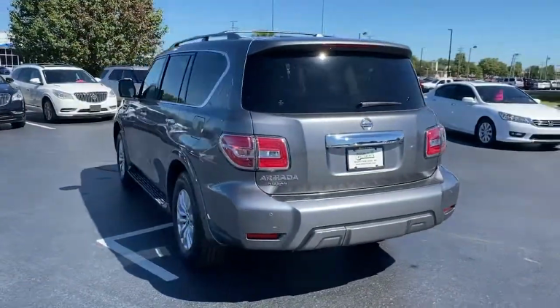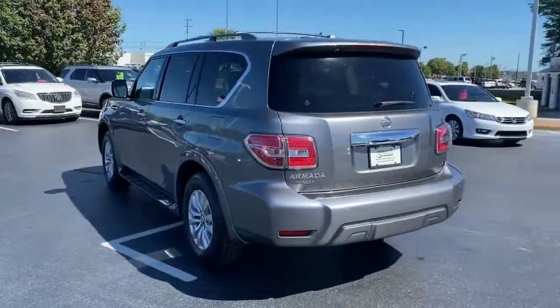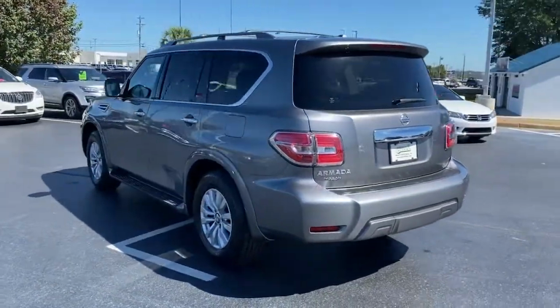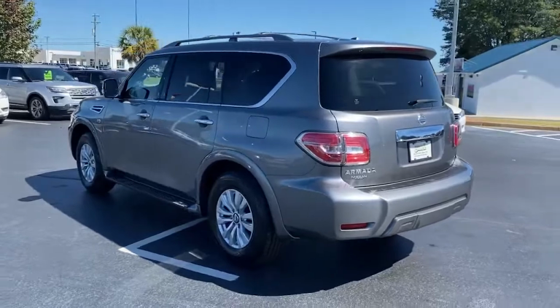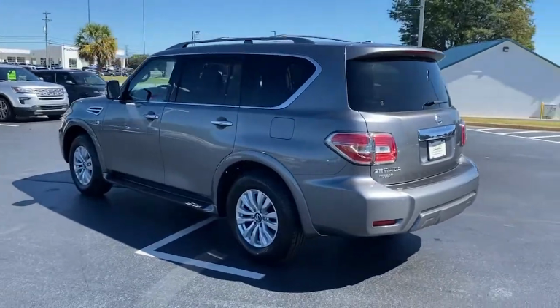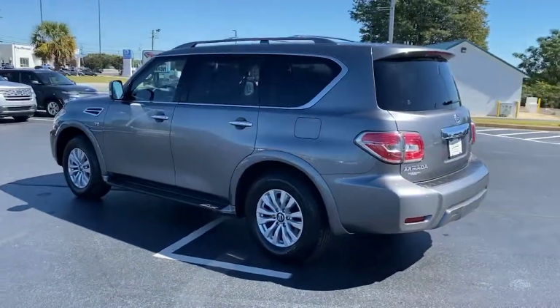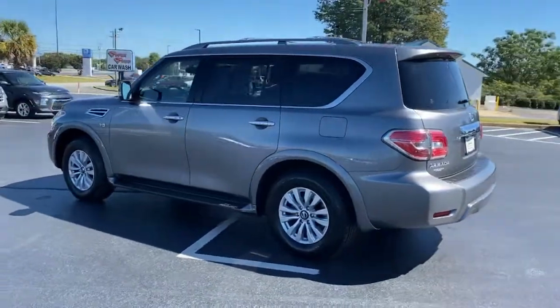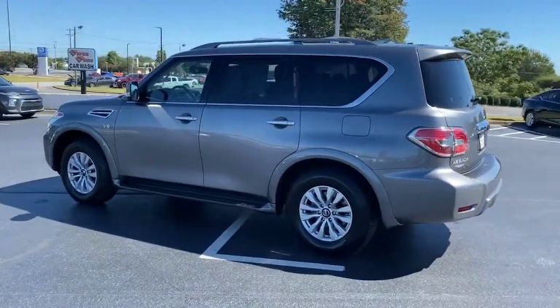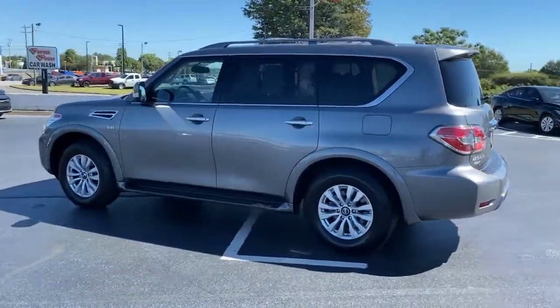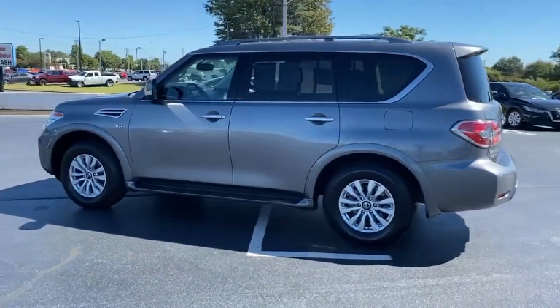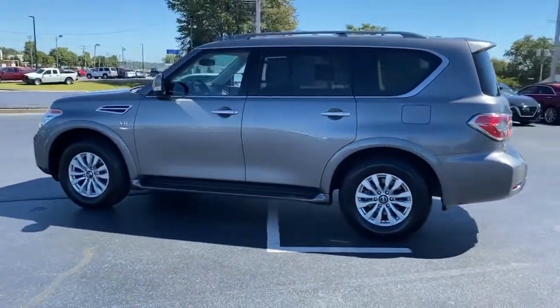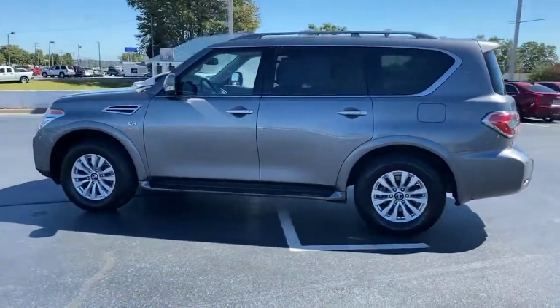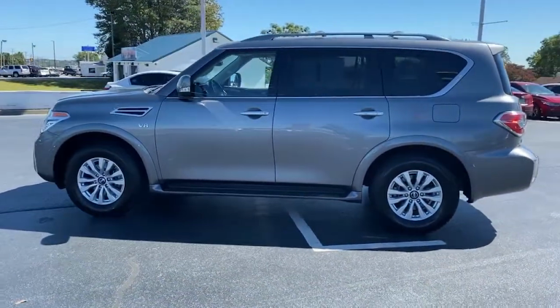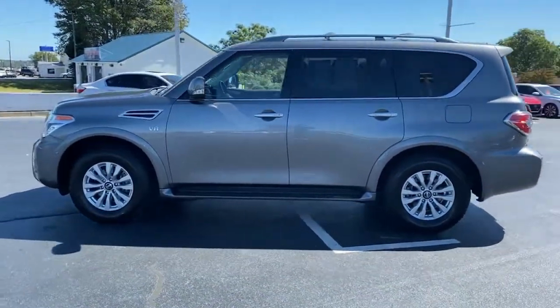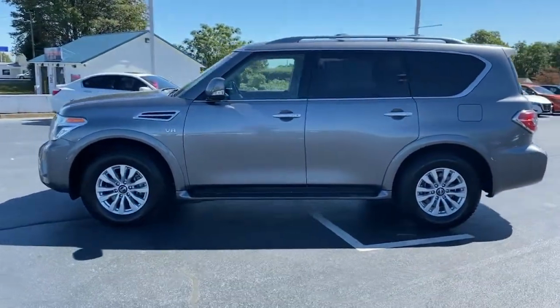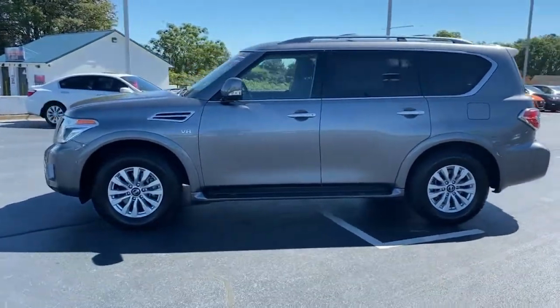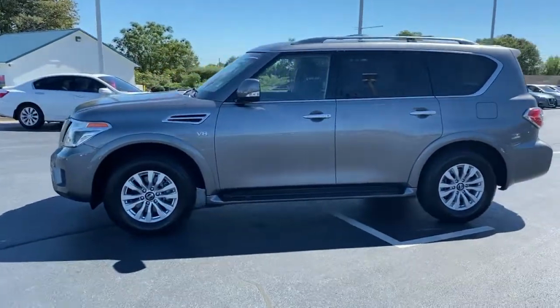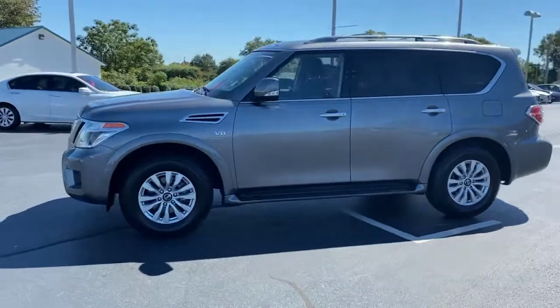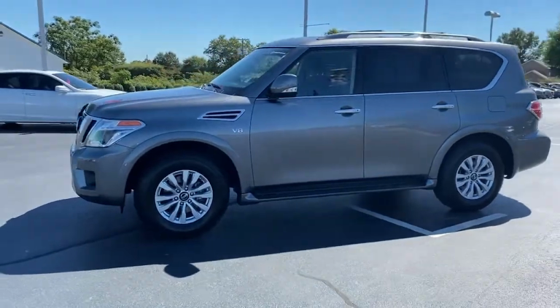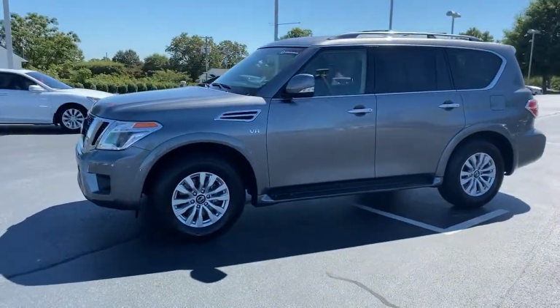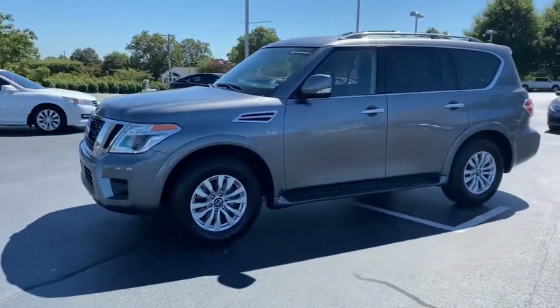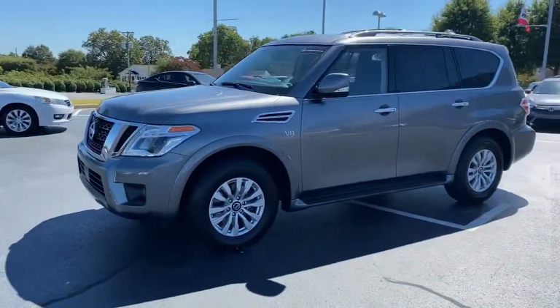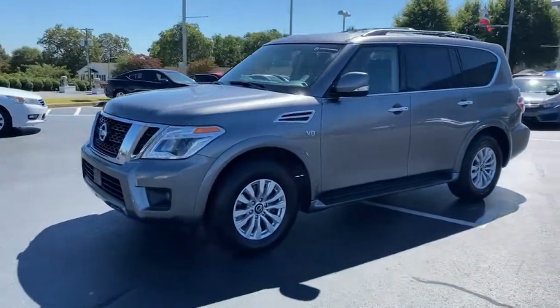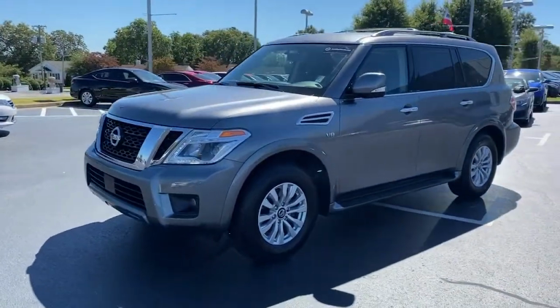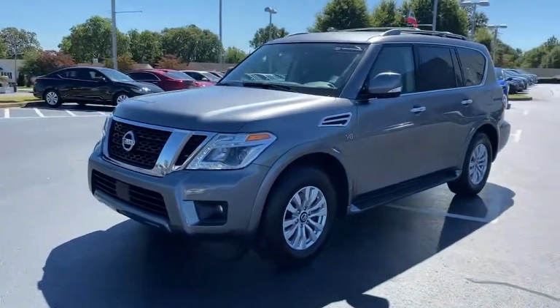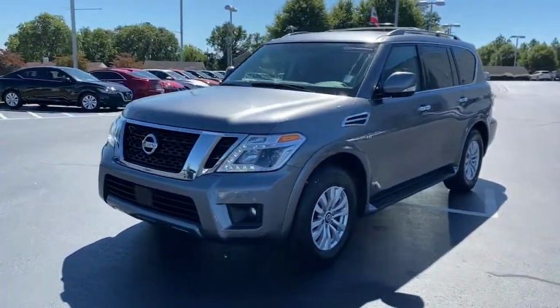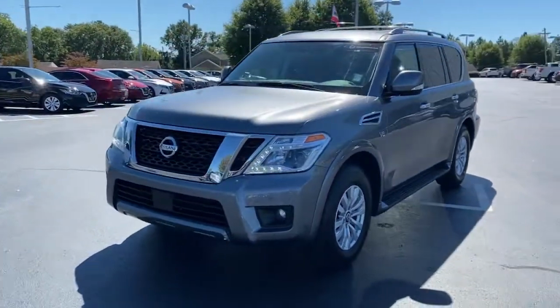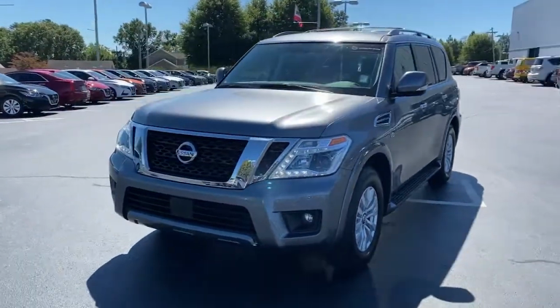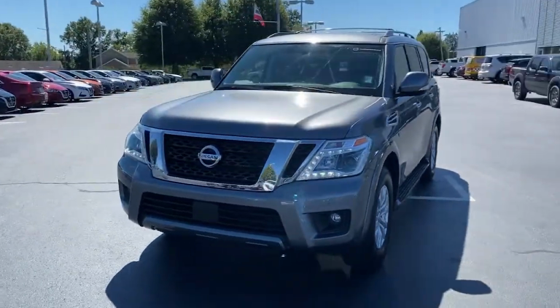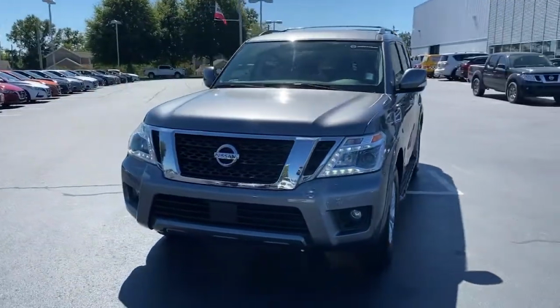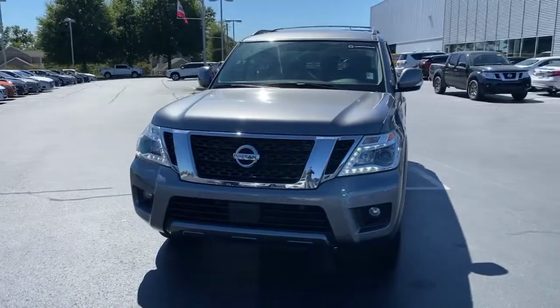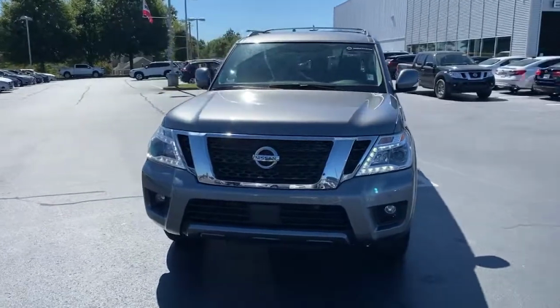This full-size three-row SUV is a polite powerhouse, offering an upscale interior, smooth, quiet ride, and brawny towing capacity. These are just some of the great options this vehicle comes with.